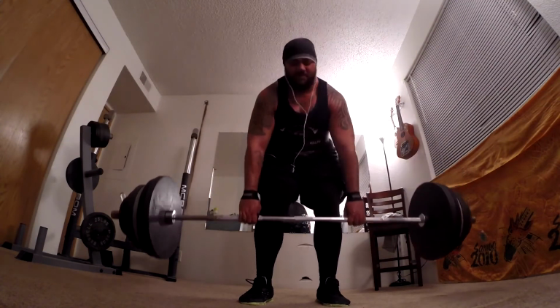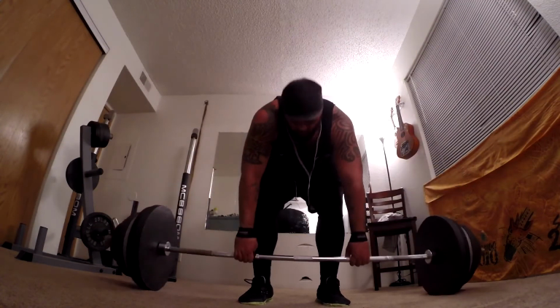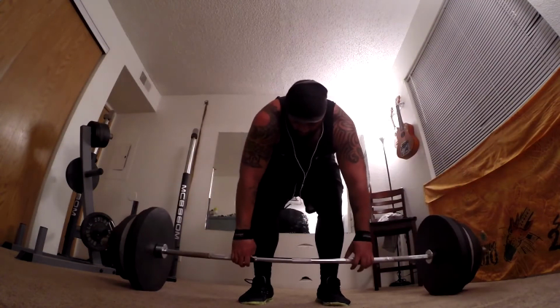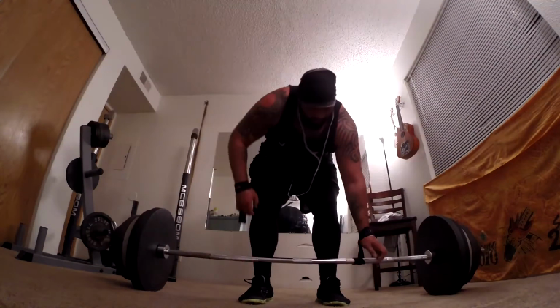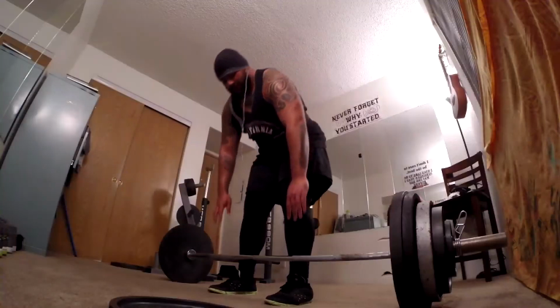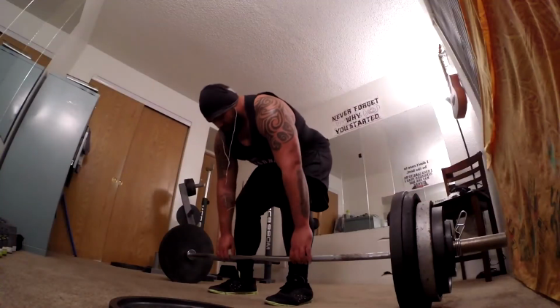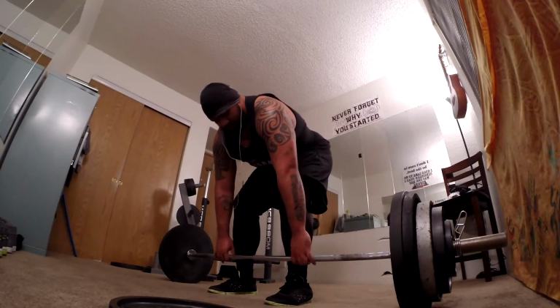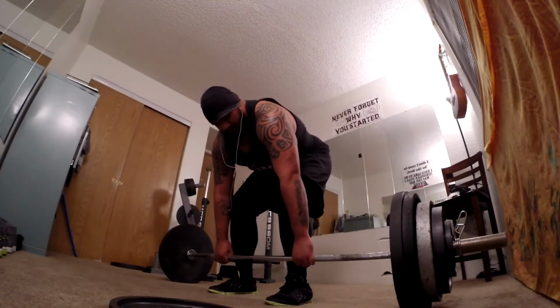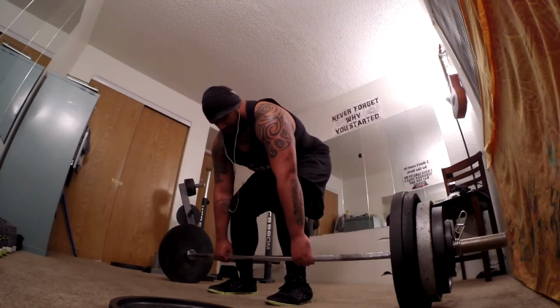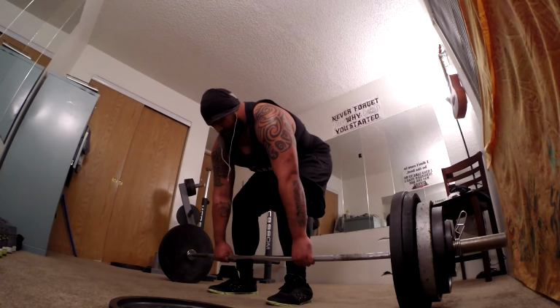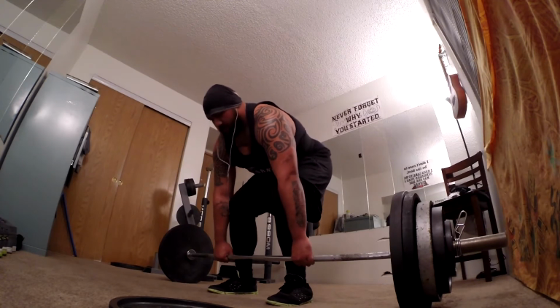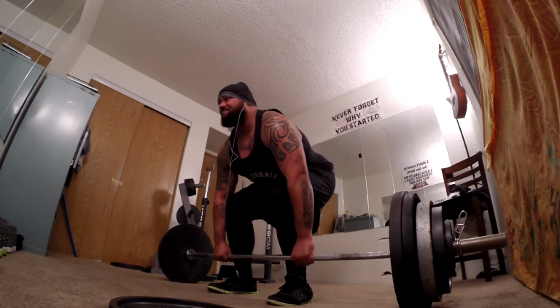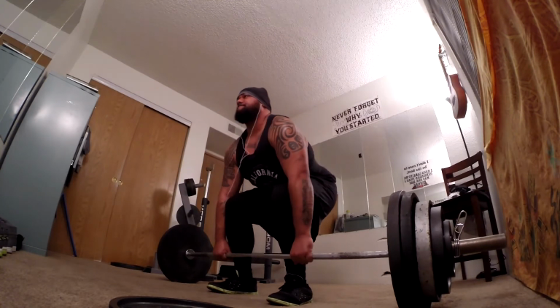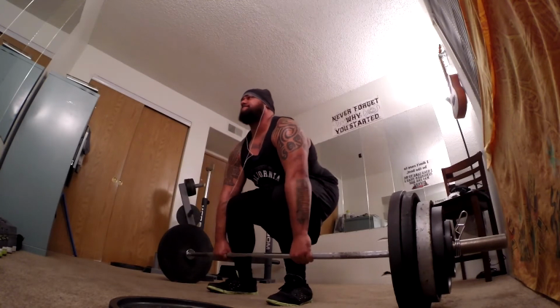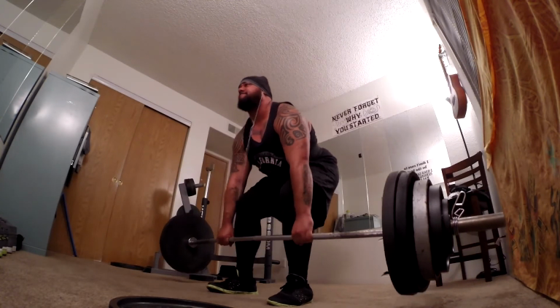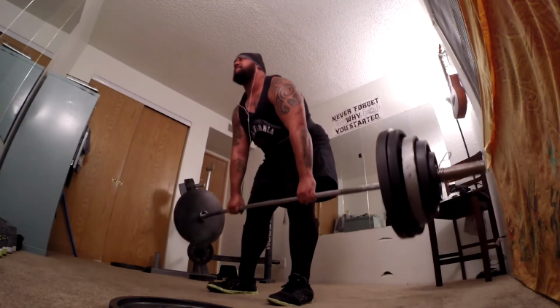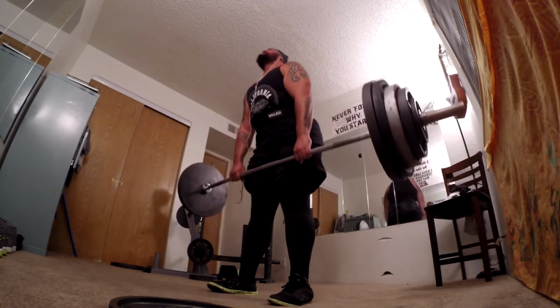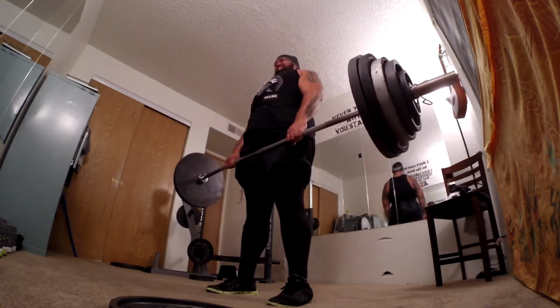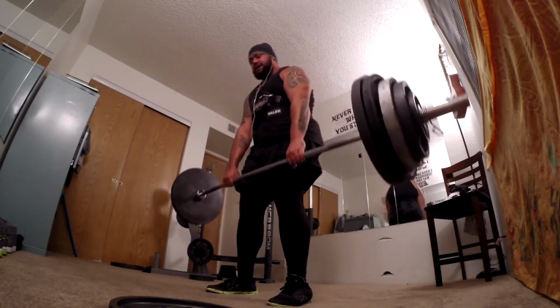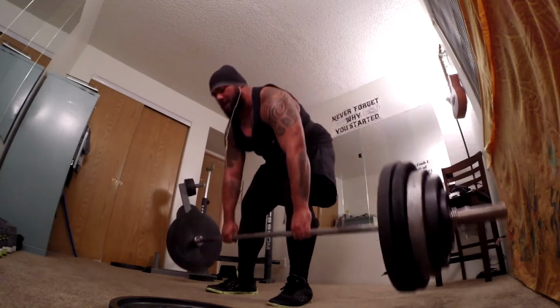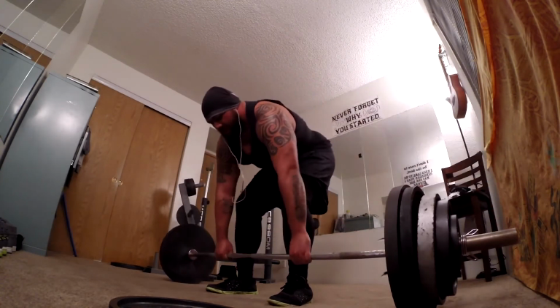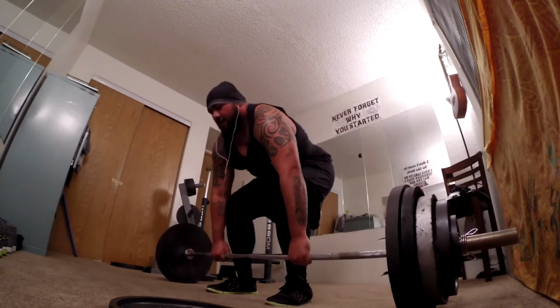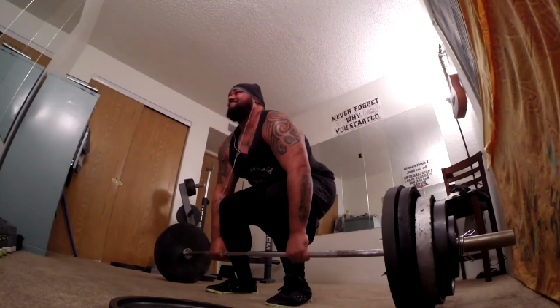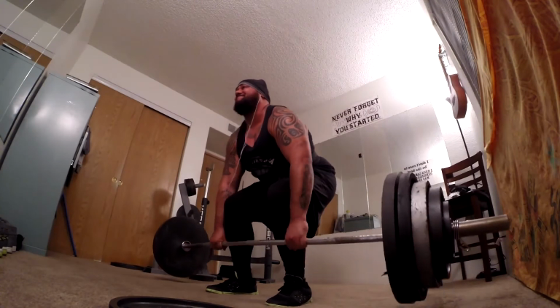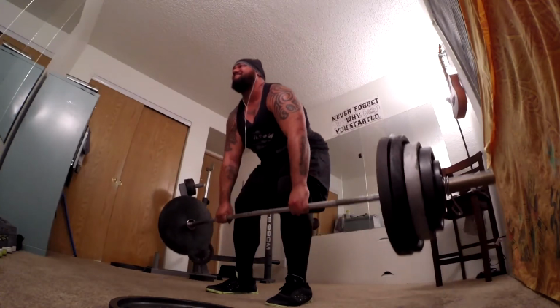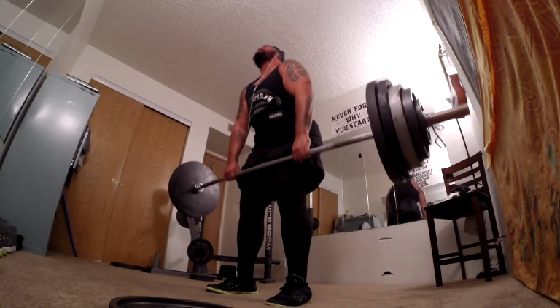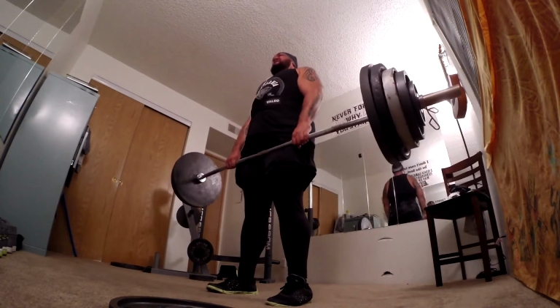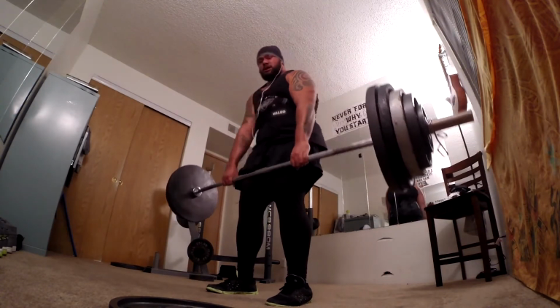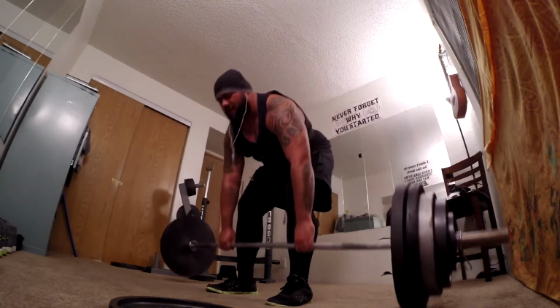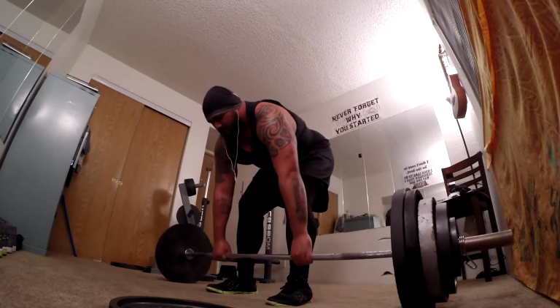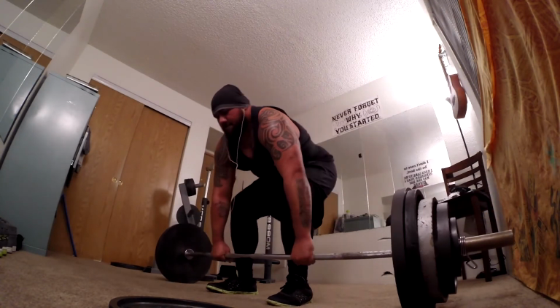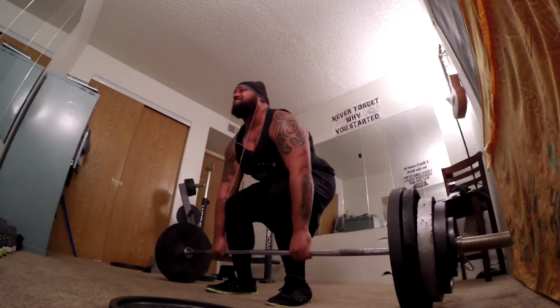For the speed reps, the 360 8x3, there's only three sets shown. On the first liftoff right here, my right knee kind of caved in, but I'm gonna chalk it up — I live to train another day.